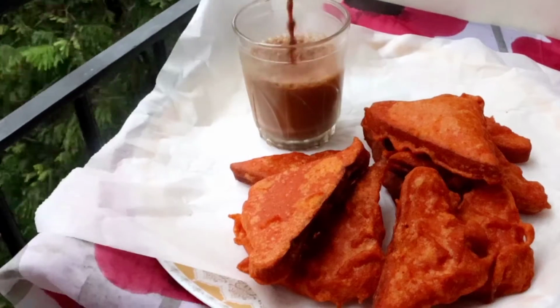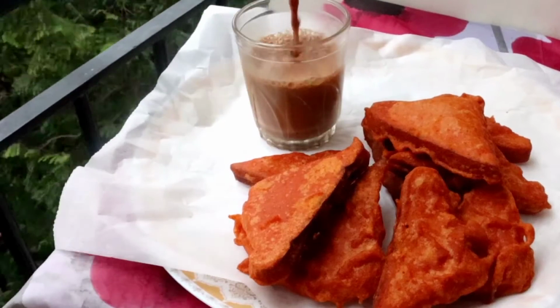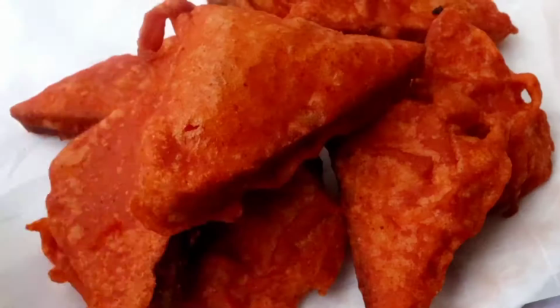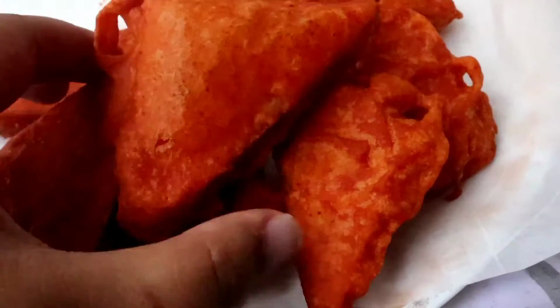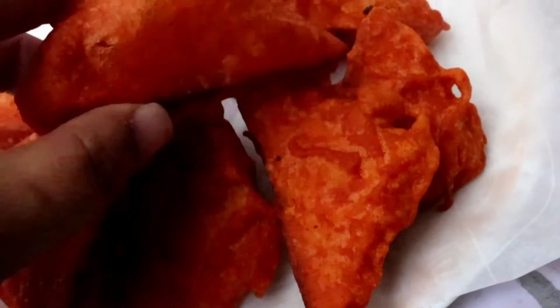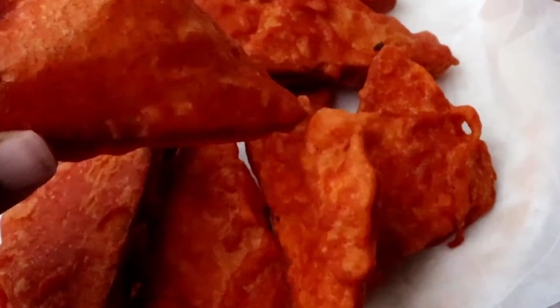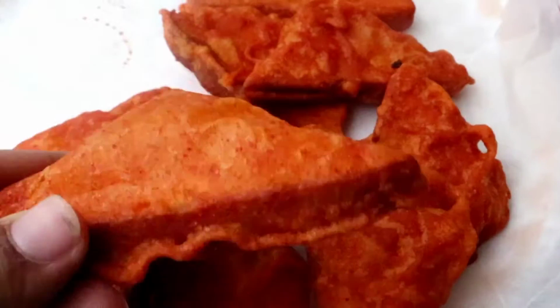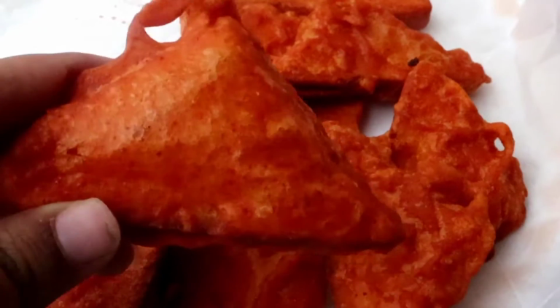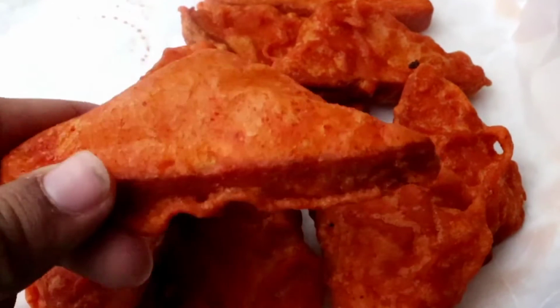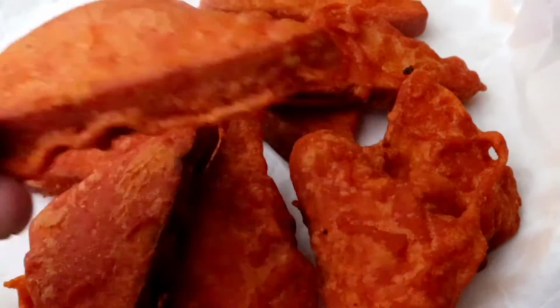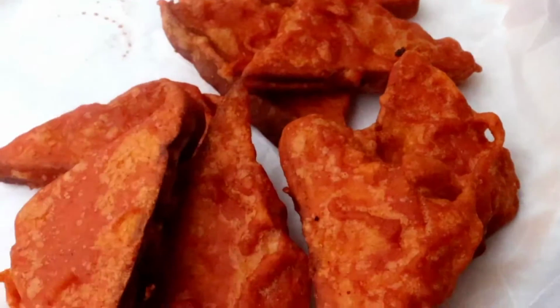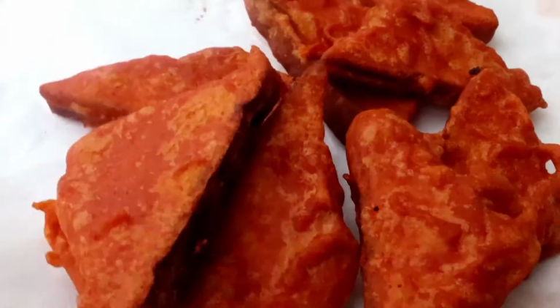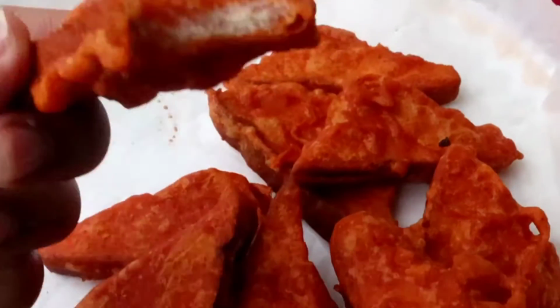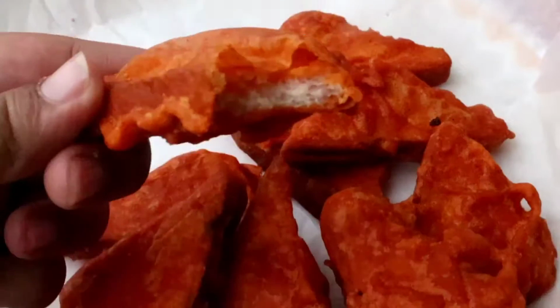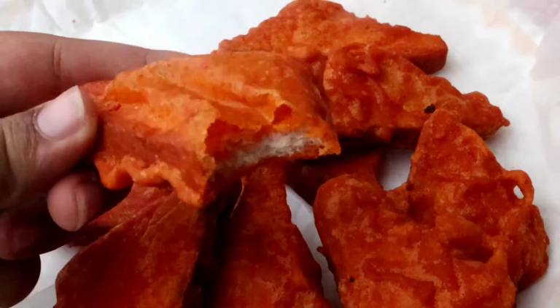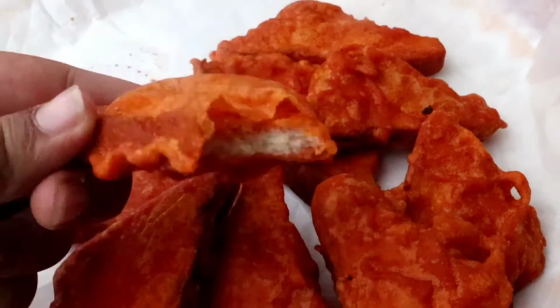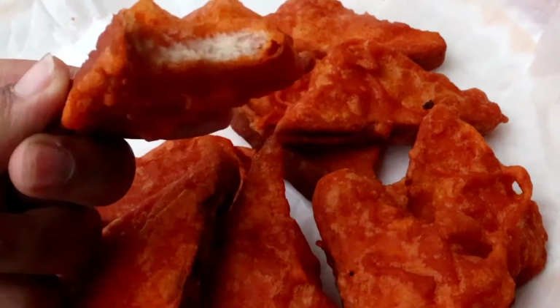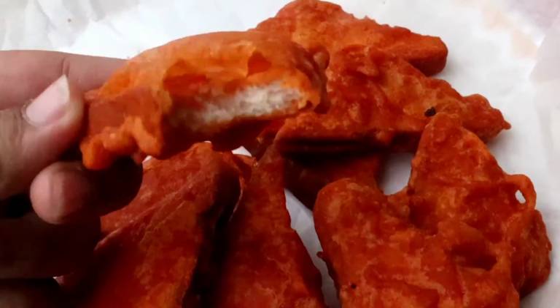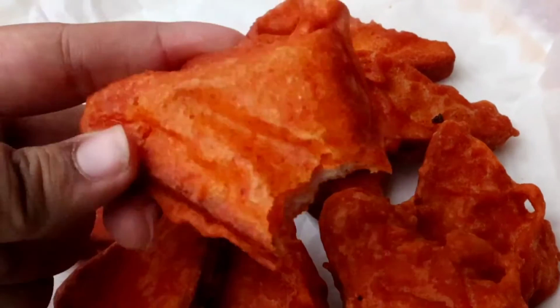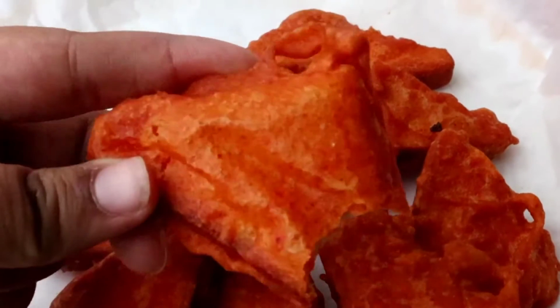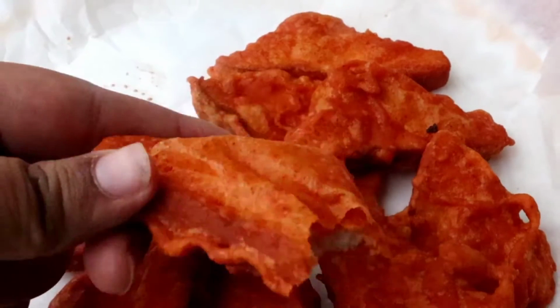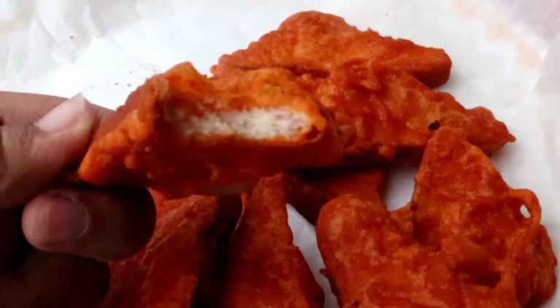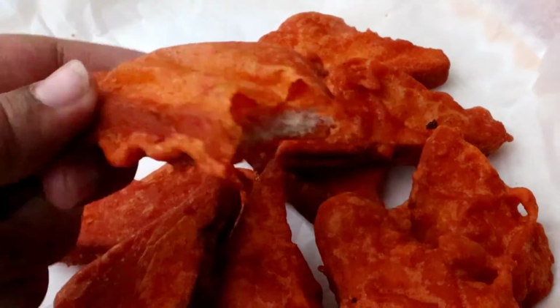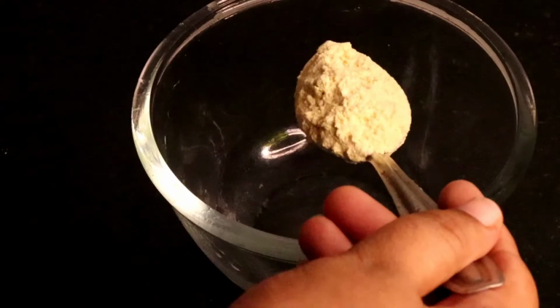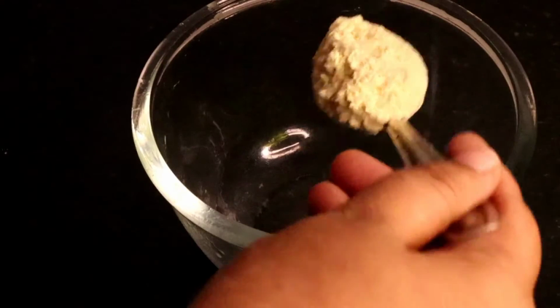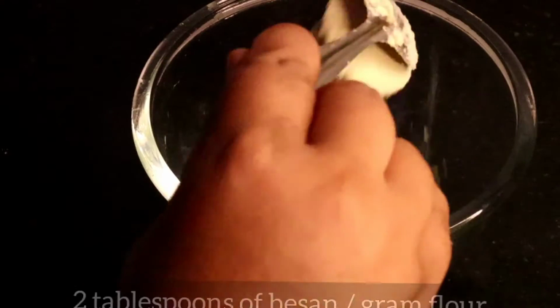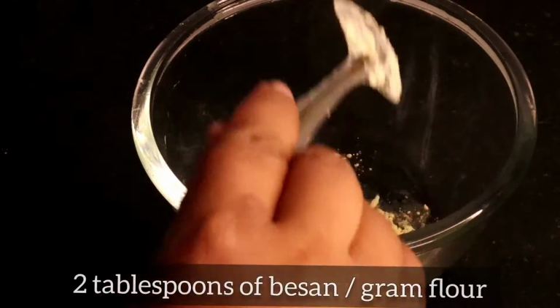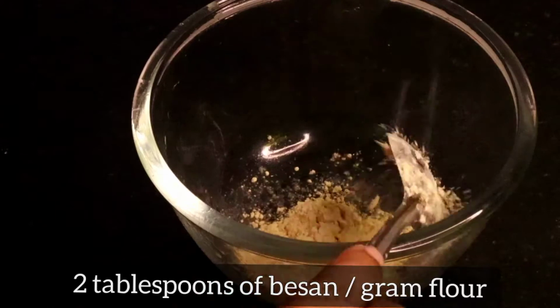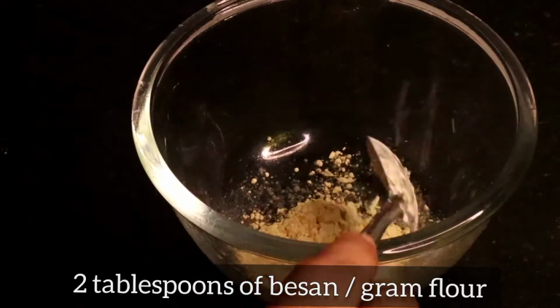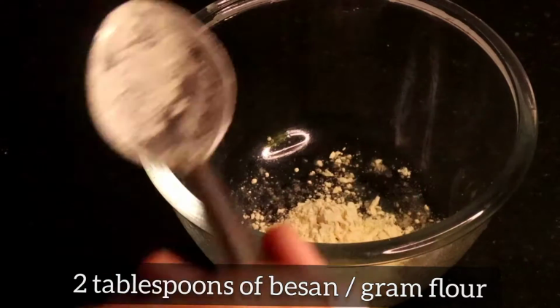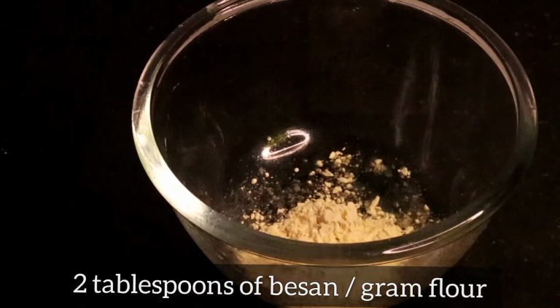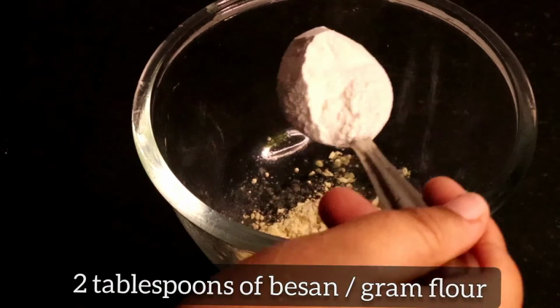In this video we will see how to make hot and crispy bread pakoras, perfect for this weather. We can make it within 10 minutes. Let's get started. In a bowl, take two tablespoons of besan flour and two